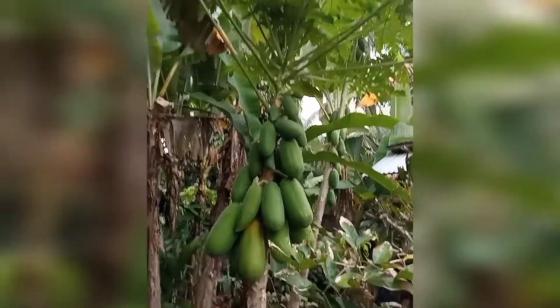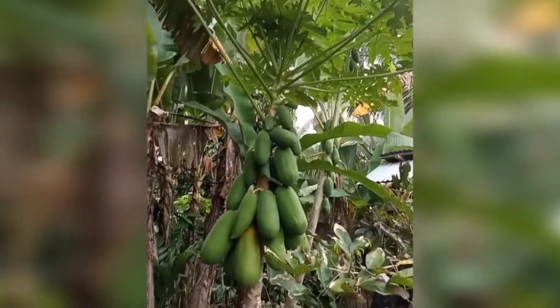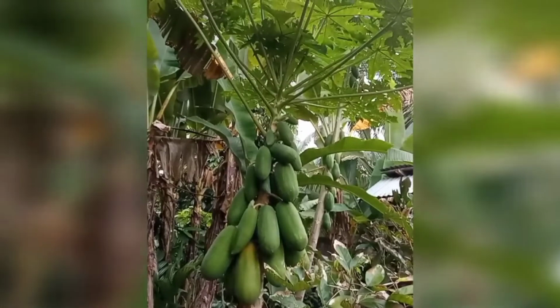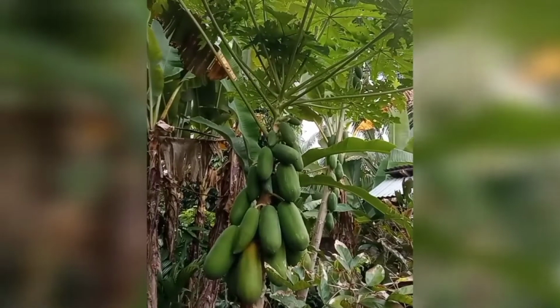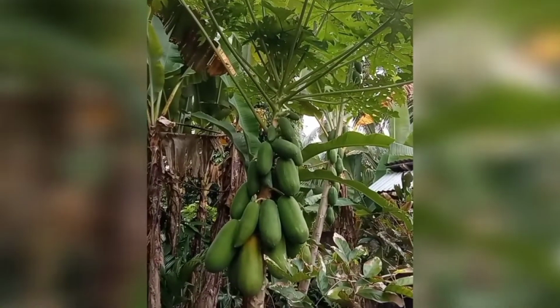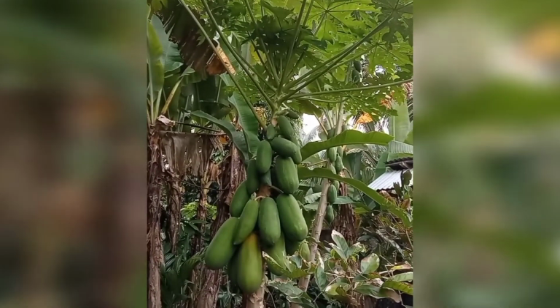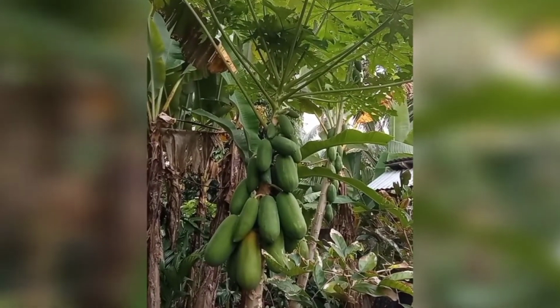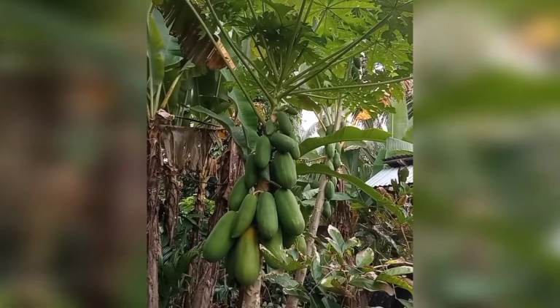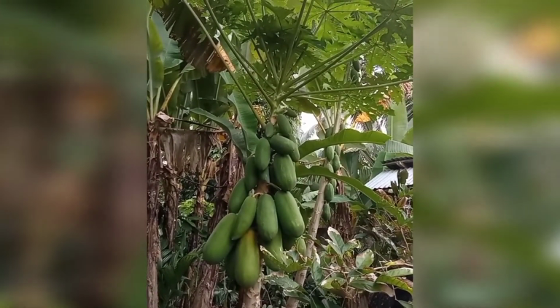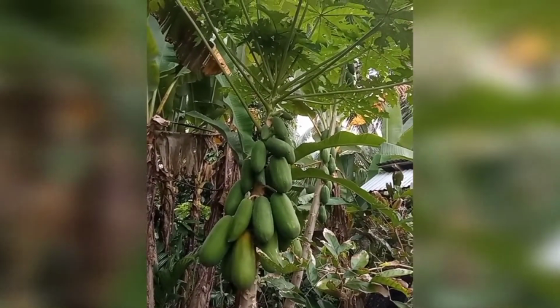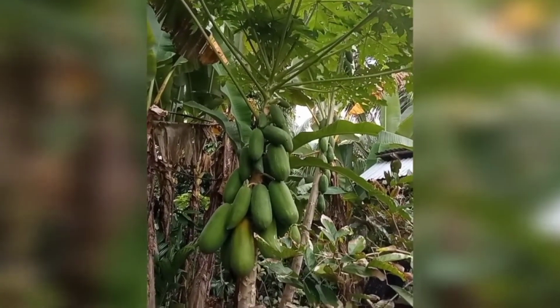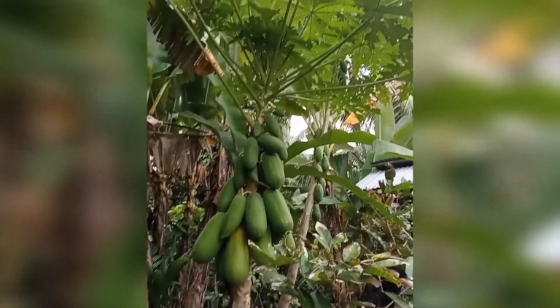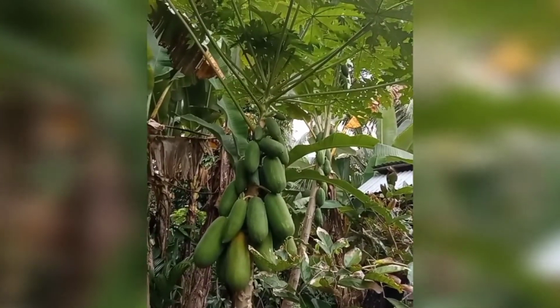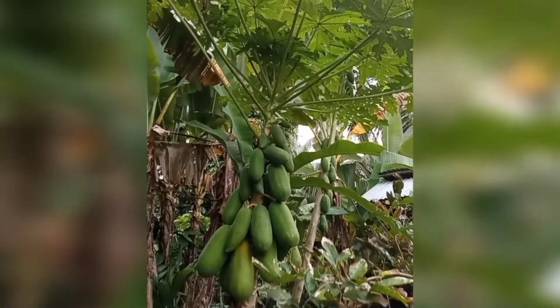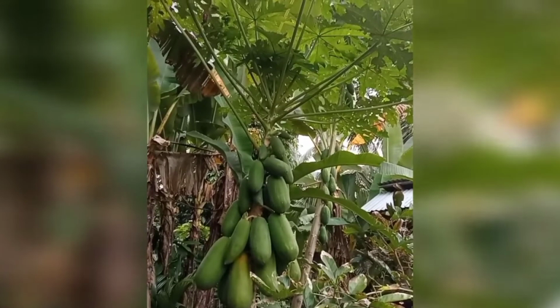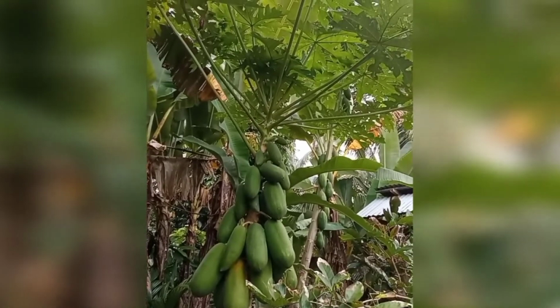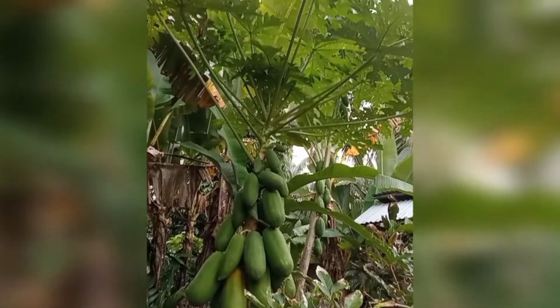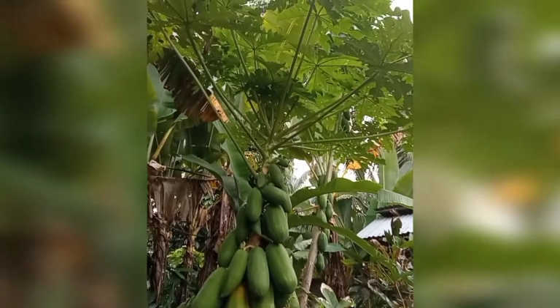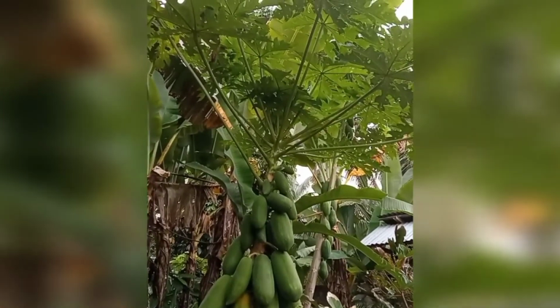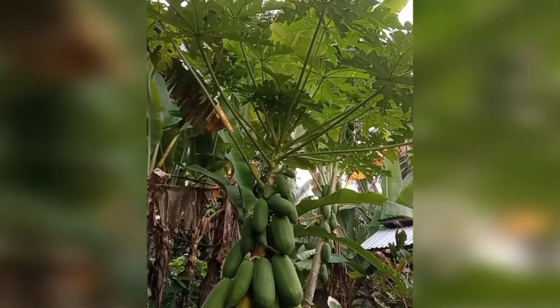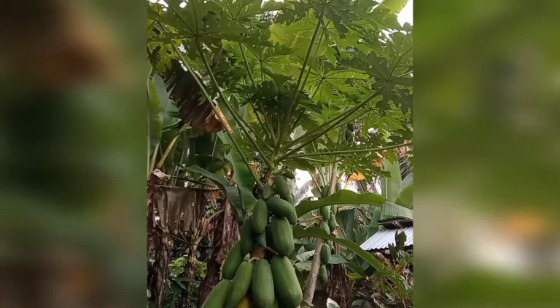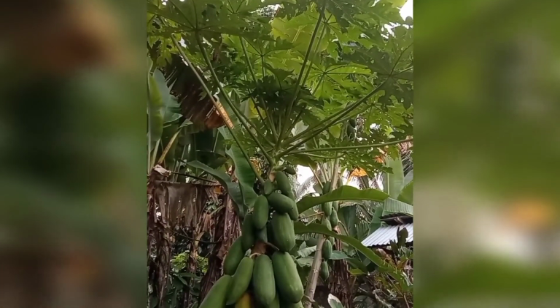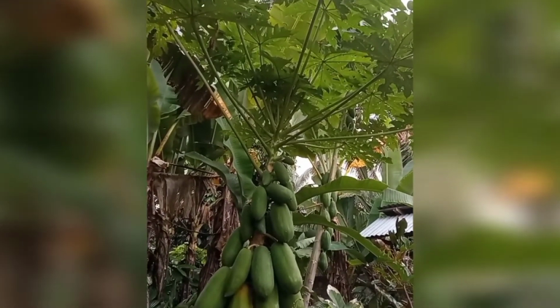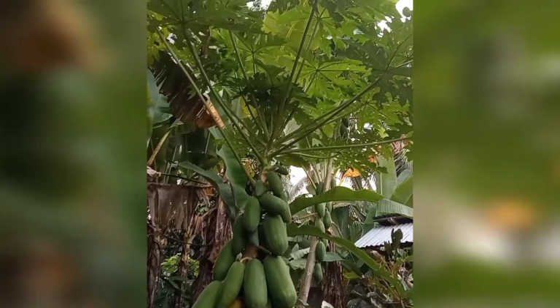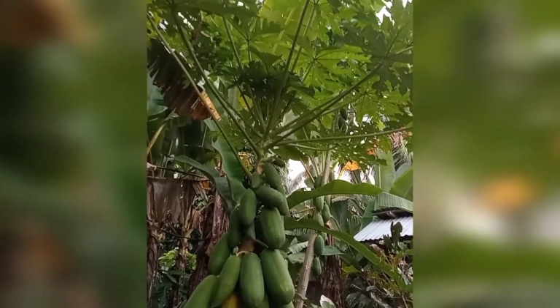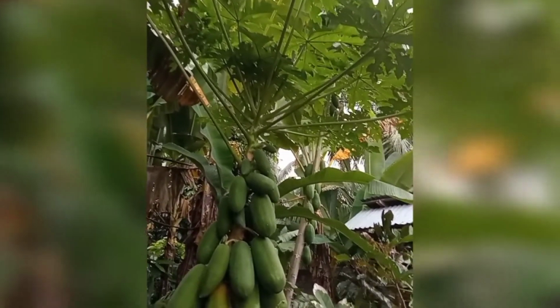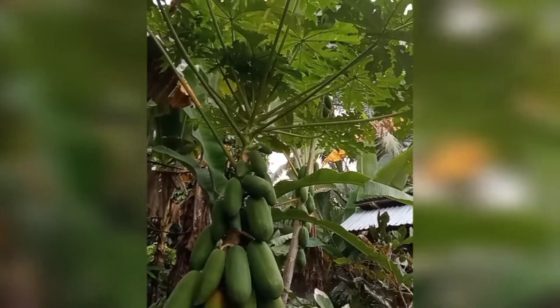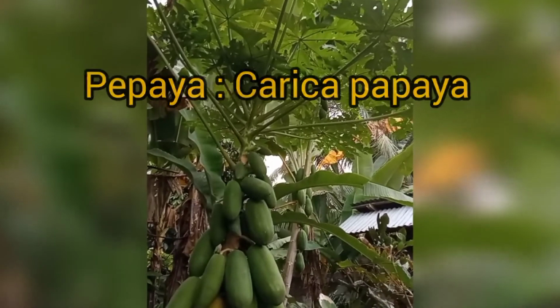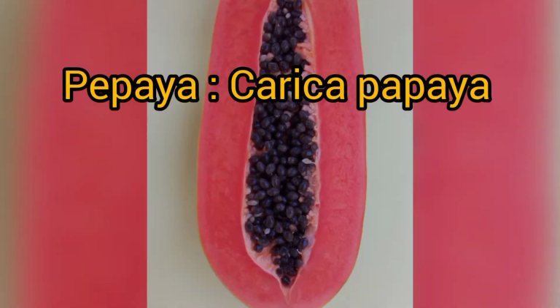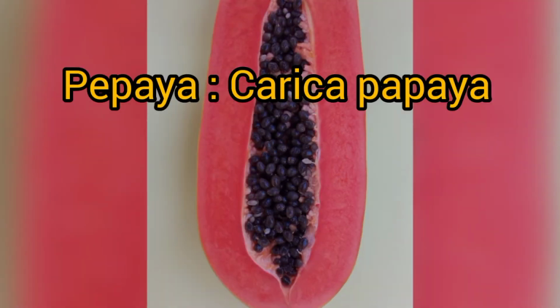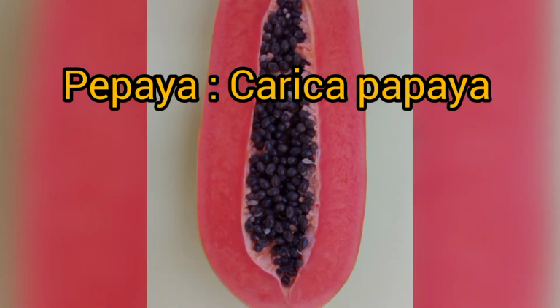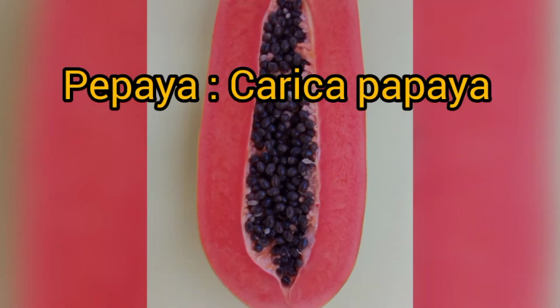Assalamualaikum, hai hai, ketemu lagi di yuk belajar nama ilmiah. Di video ini kita akan membahas tentang tanaman pepaya, yang nama latinnya Carica papaya.